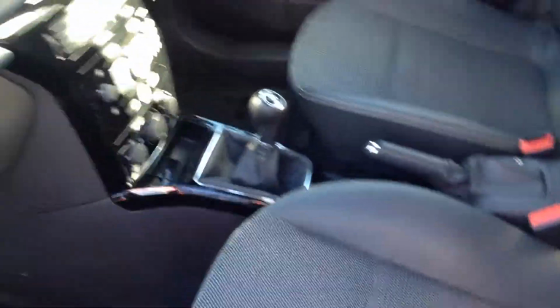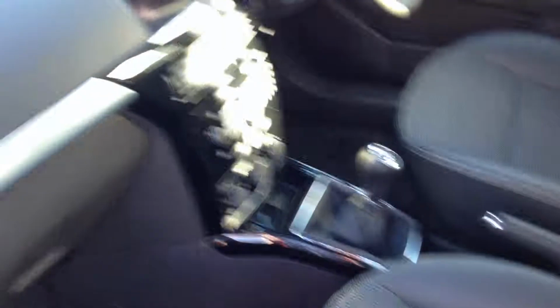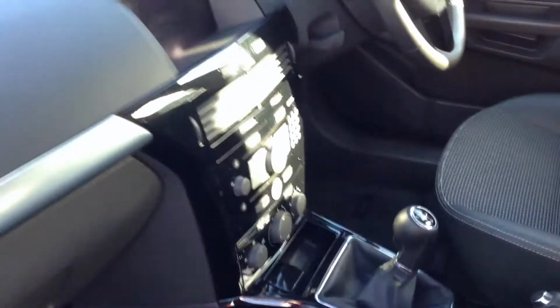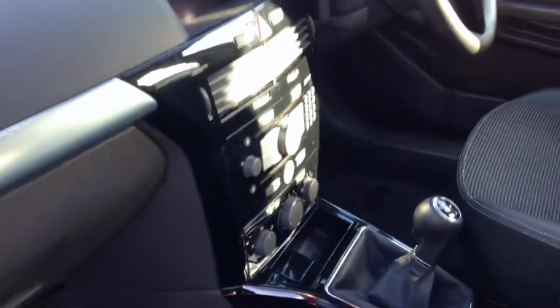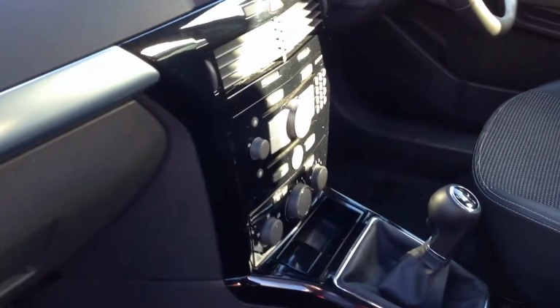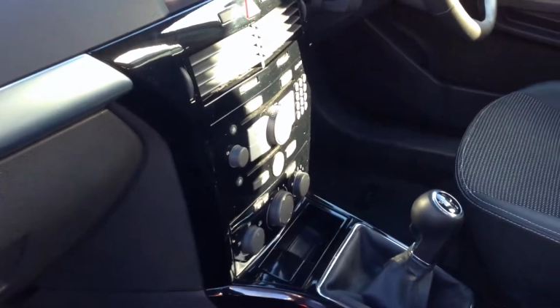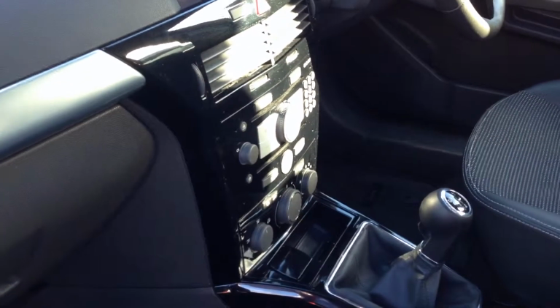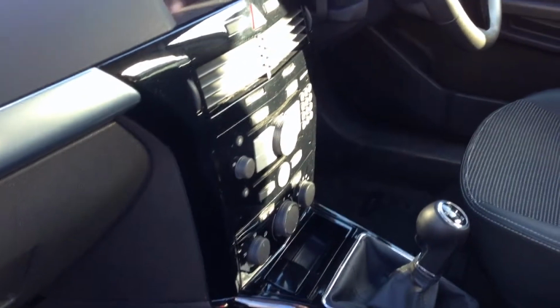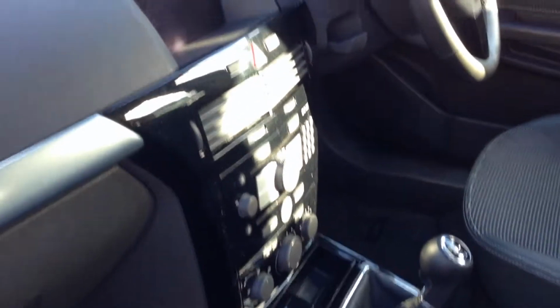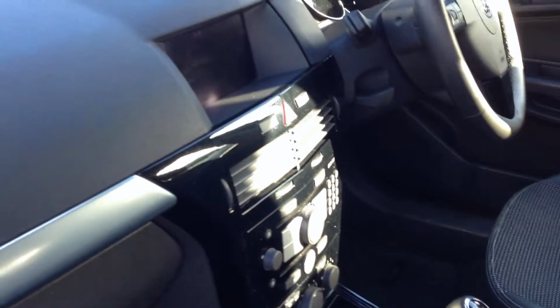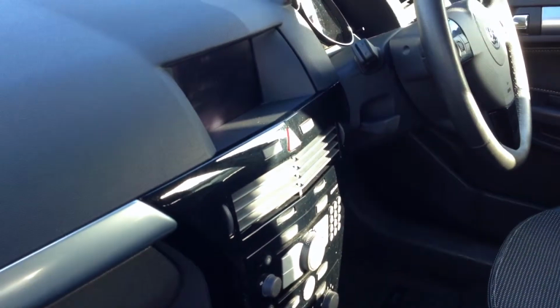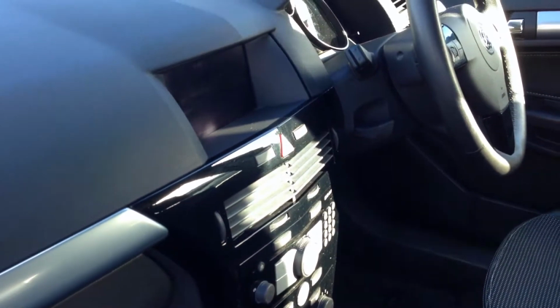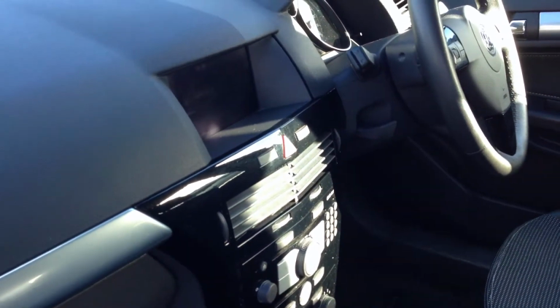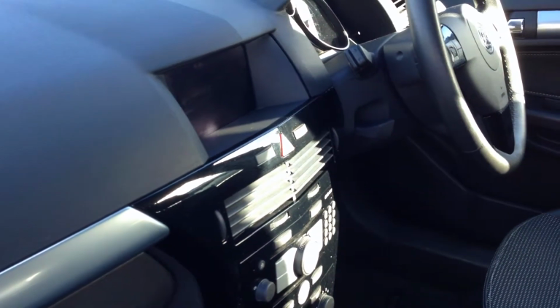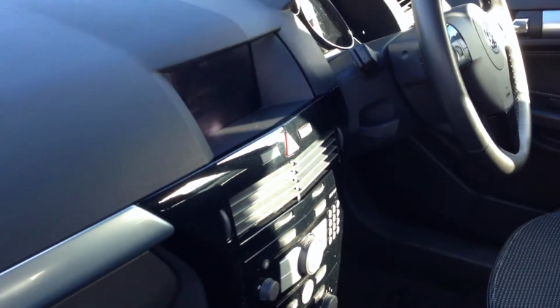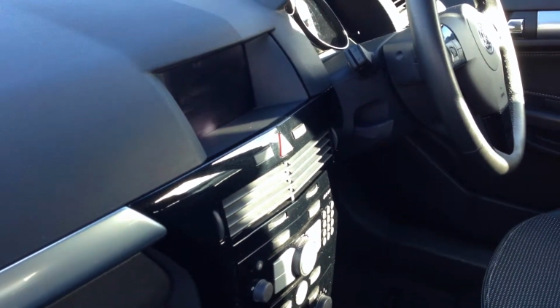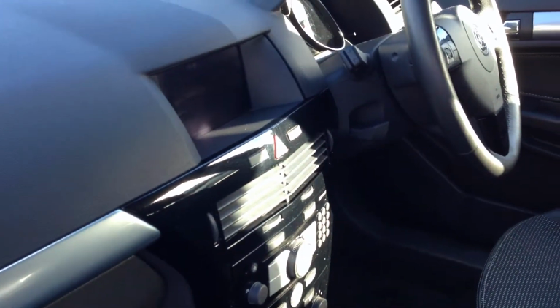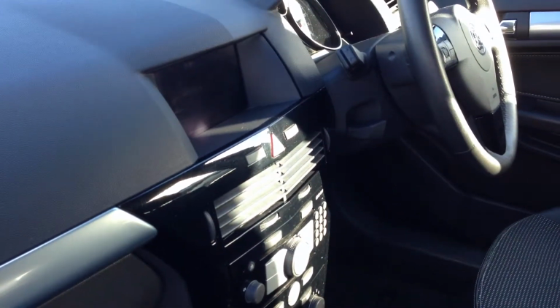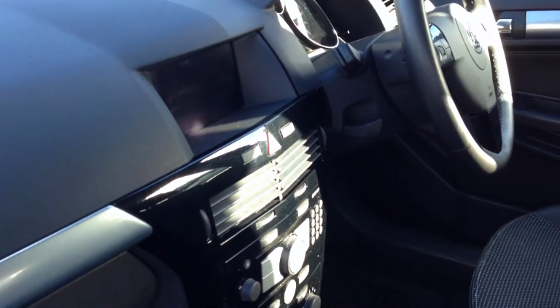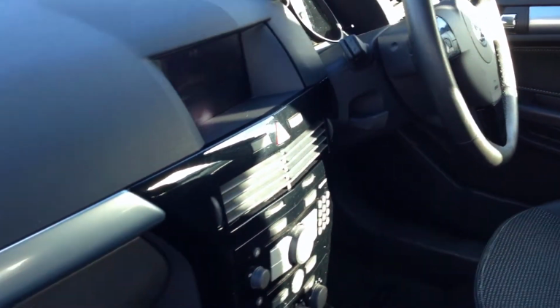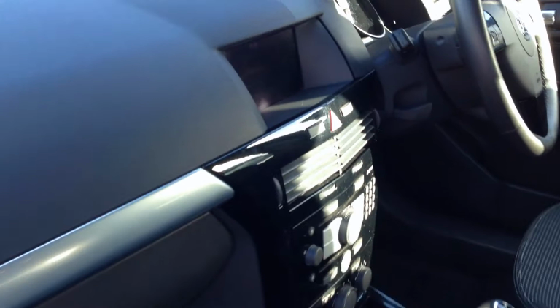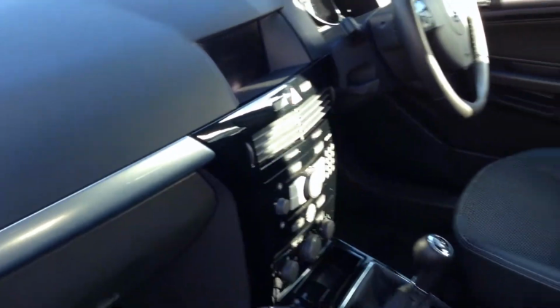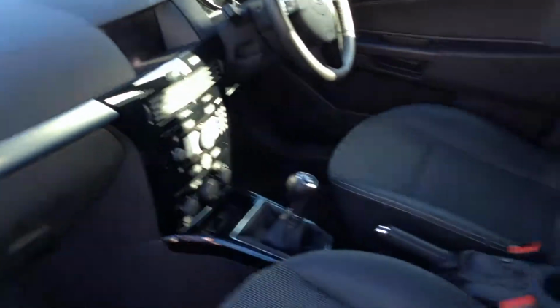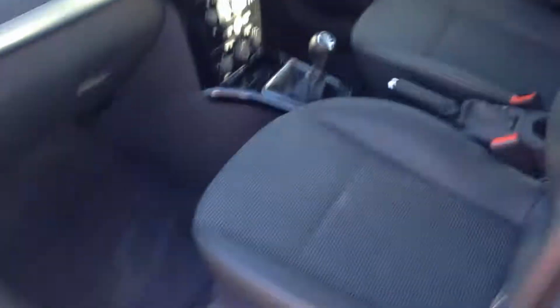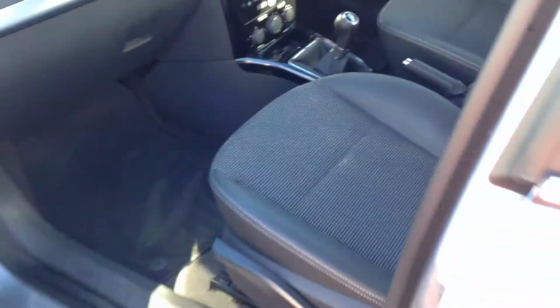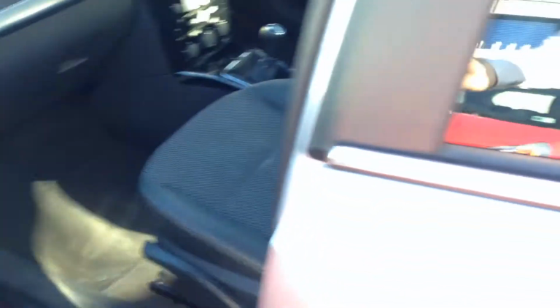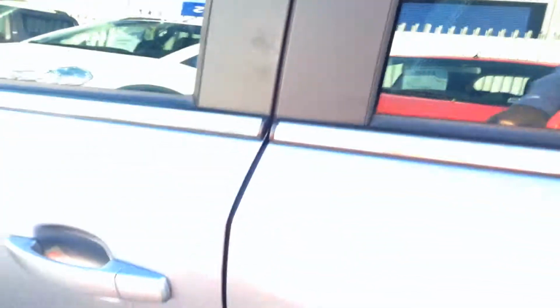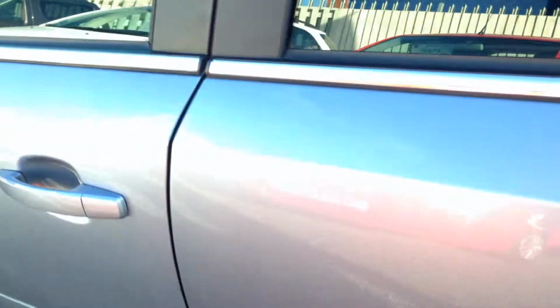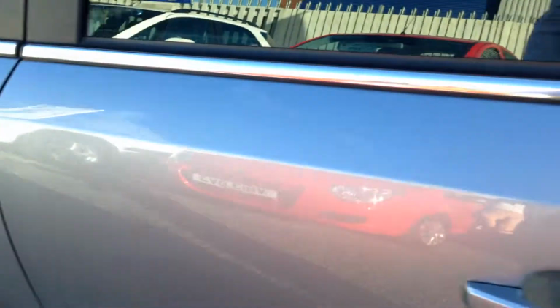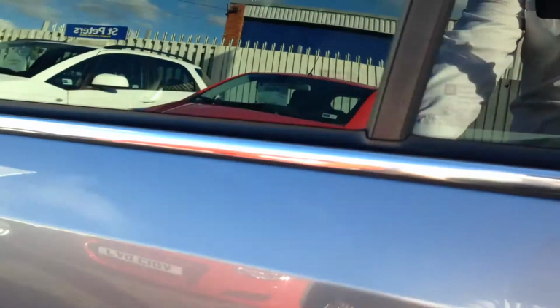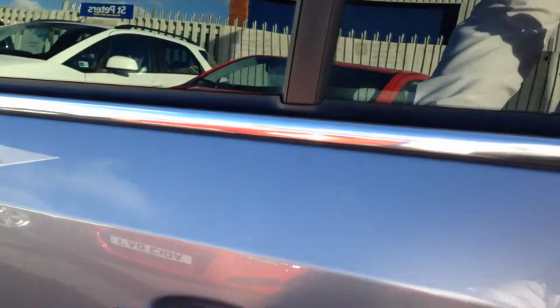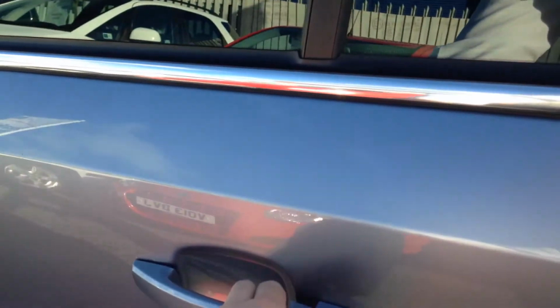With air conditioning, CD player, and the option on this one of the full sat nav postcode lead system. It also has height adjustable seats on both the driver and passenger side.